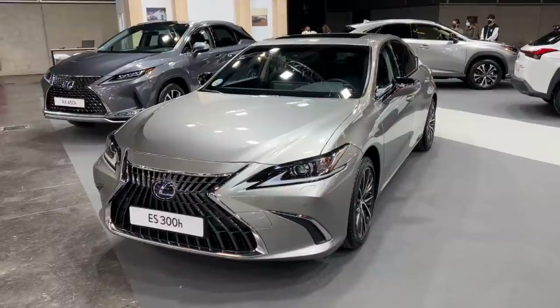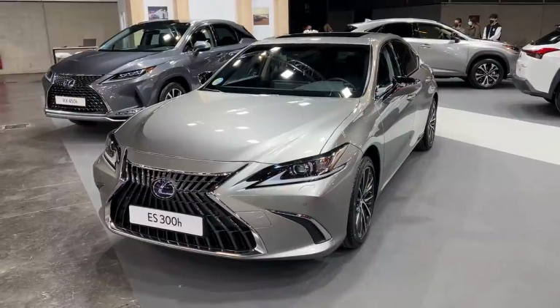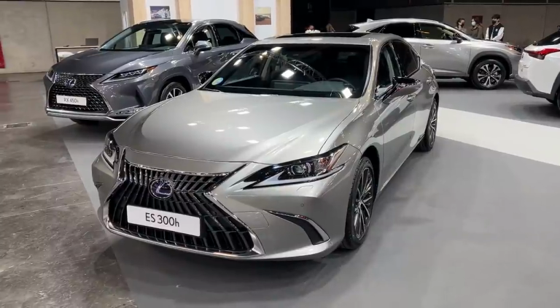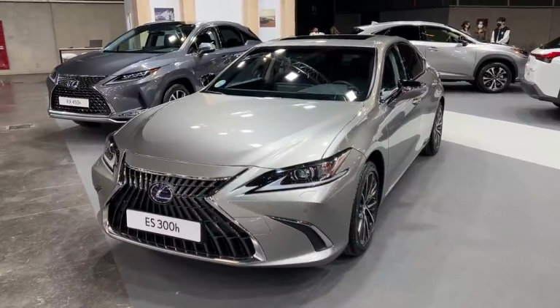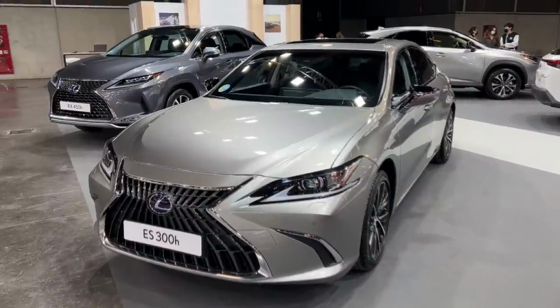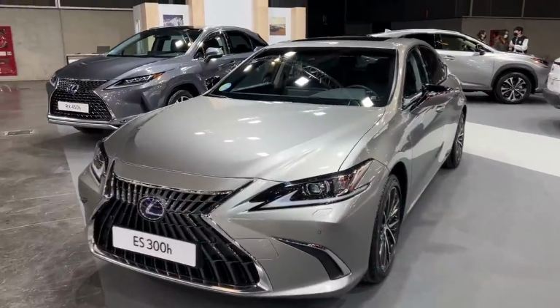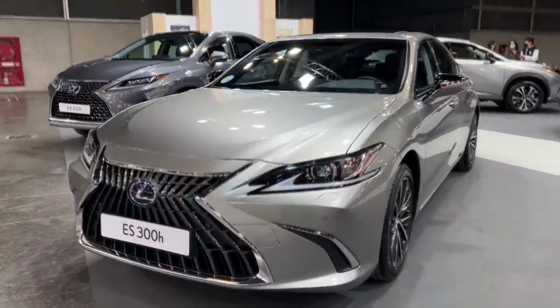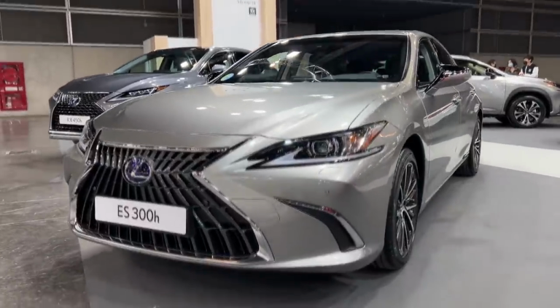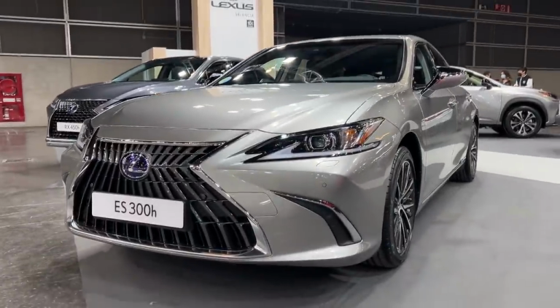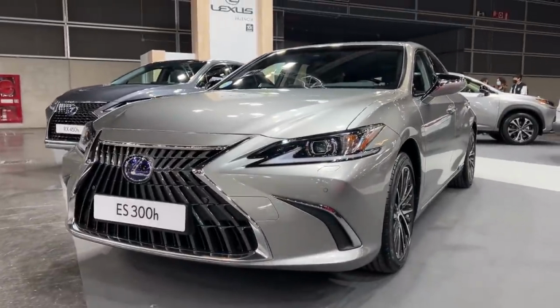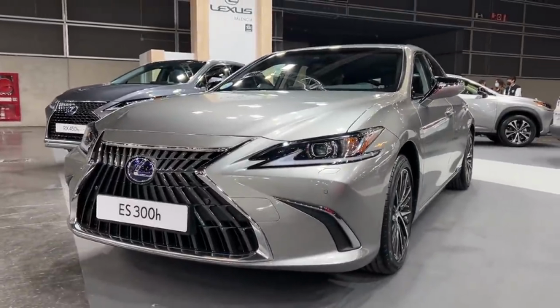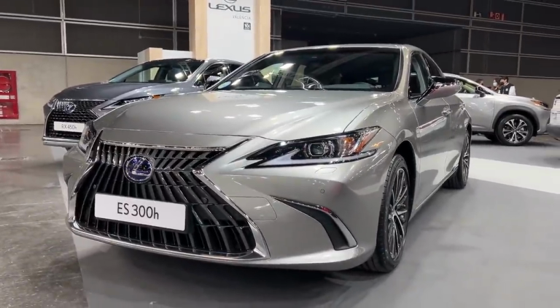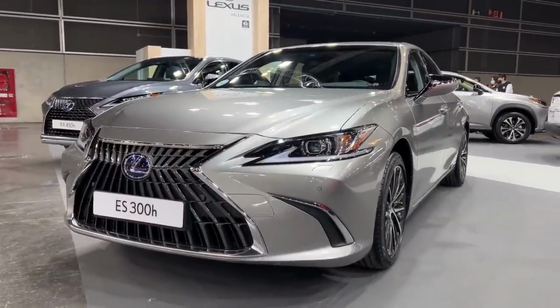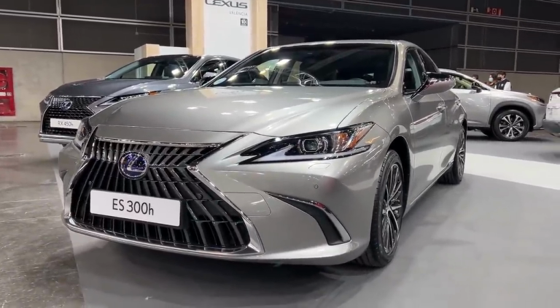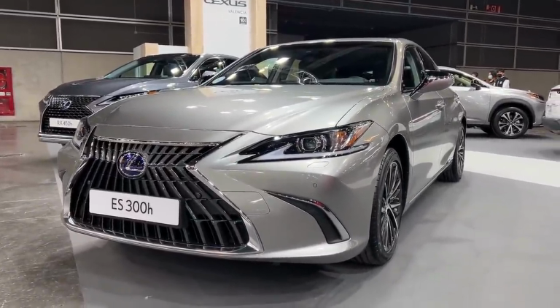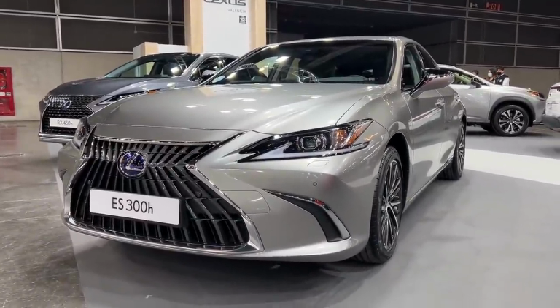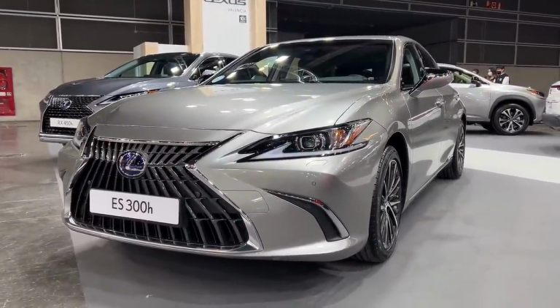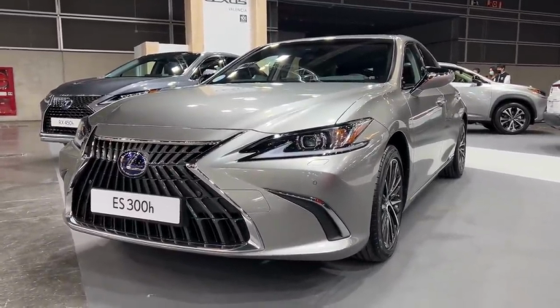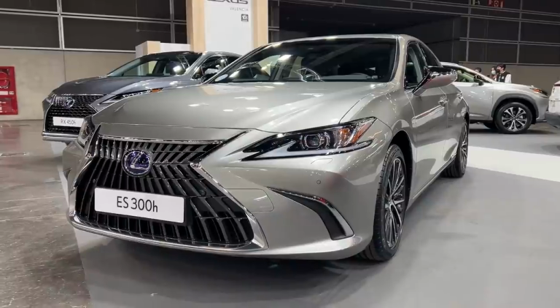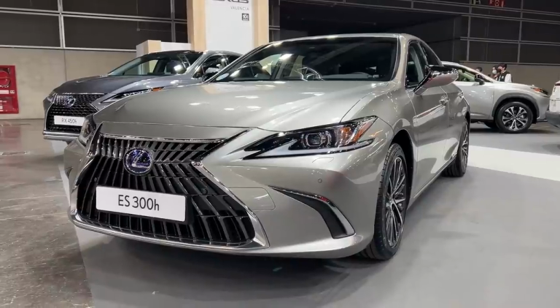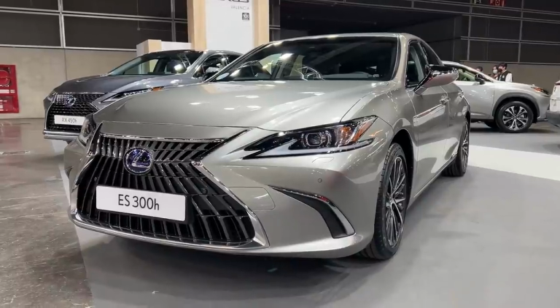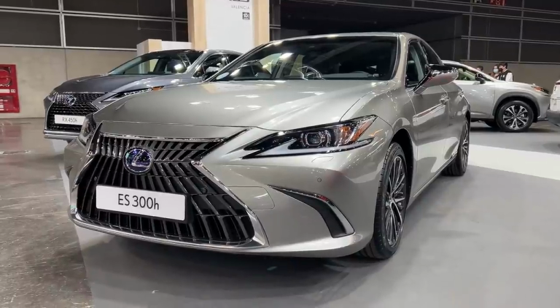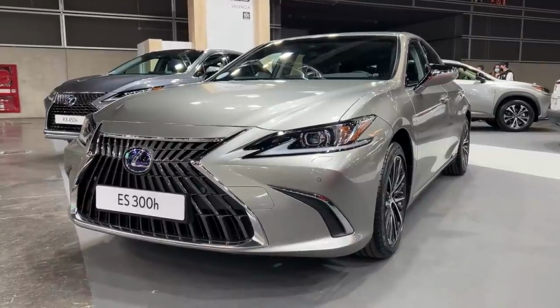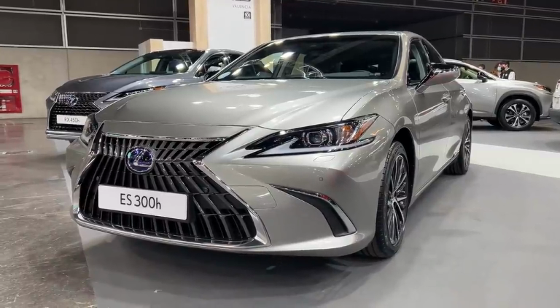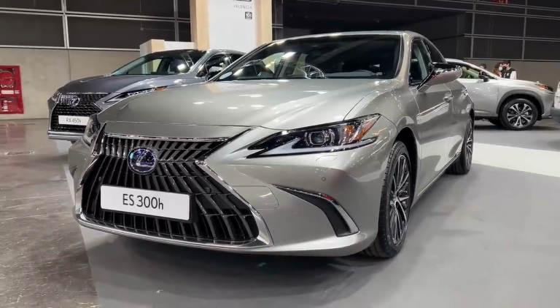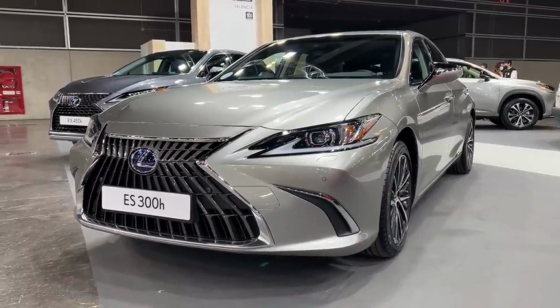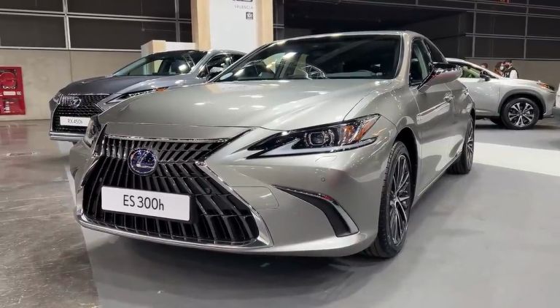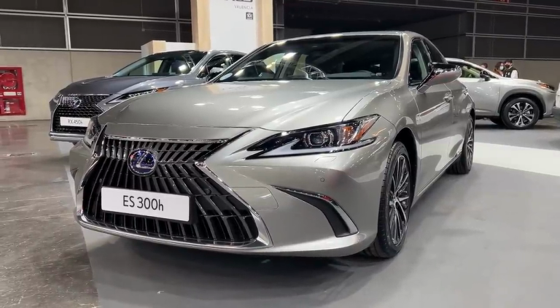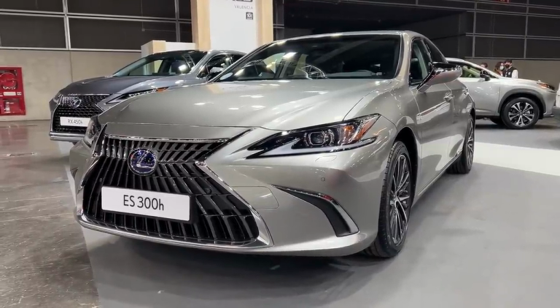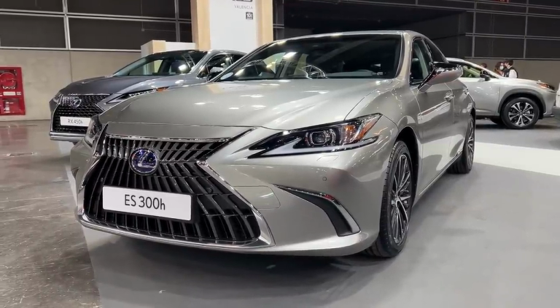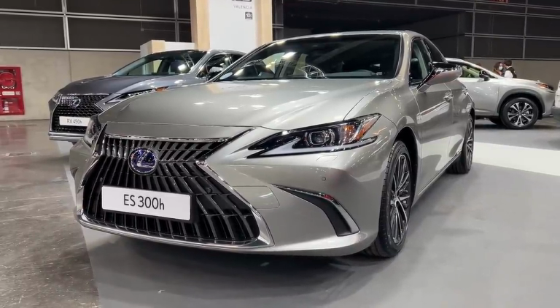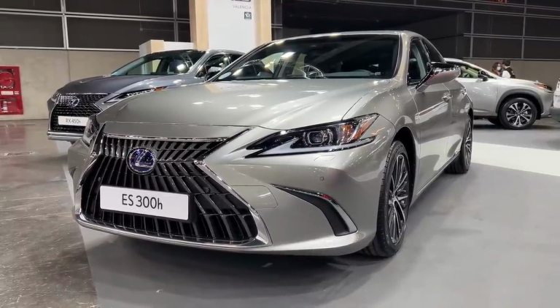Hello guys, welcome back to the channel, welcome back to Valencia. We are here at the Lexus stand and I'm going to show you the first details of the facelifted Lexus ES 2022 model year.